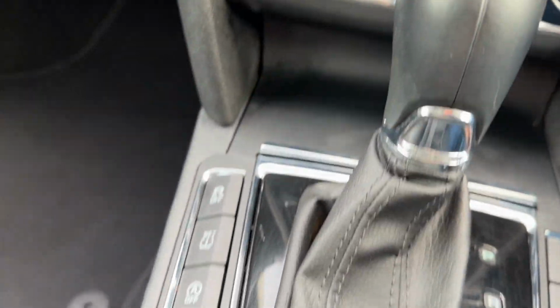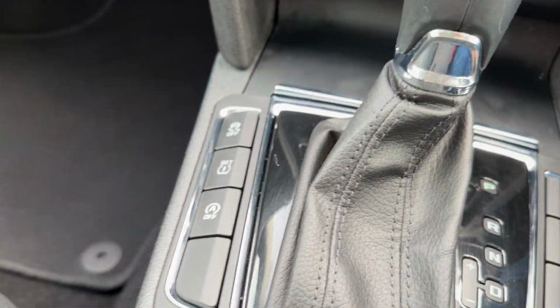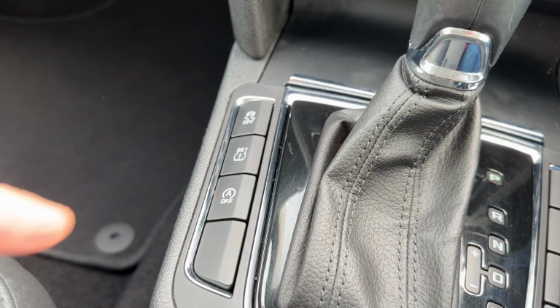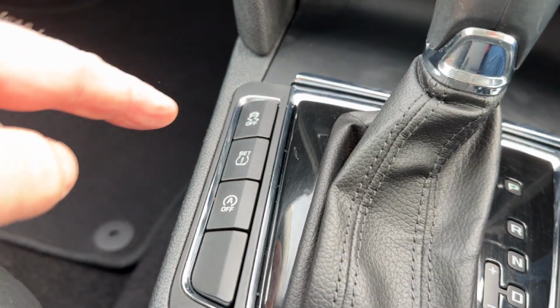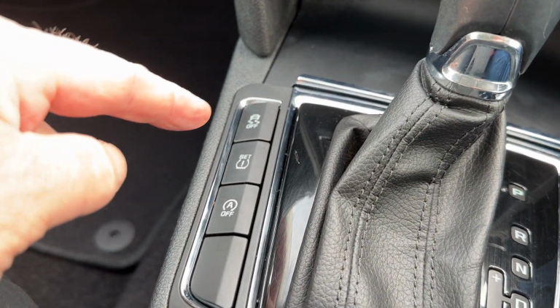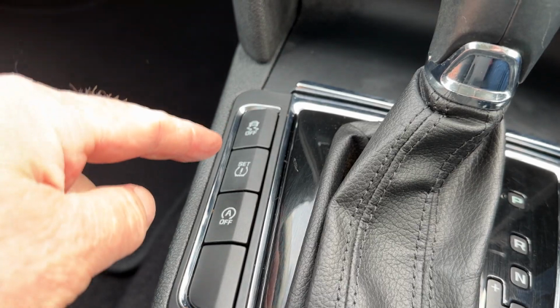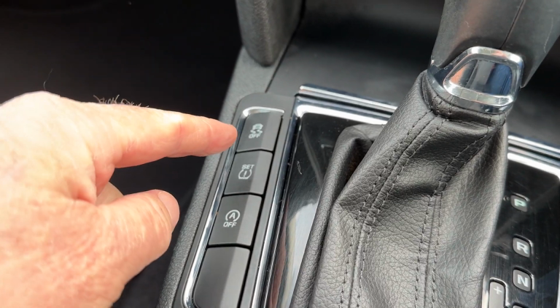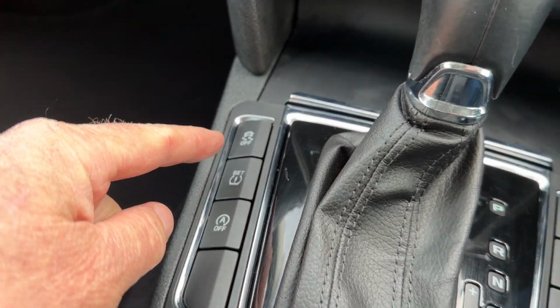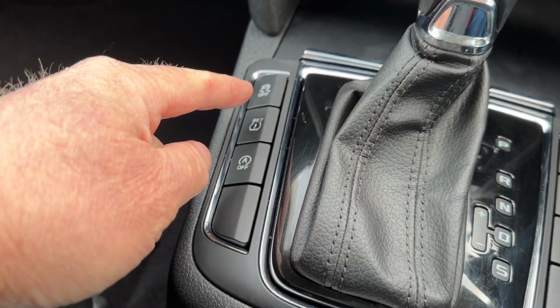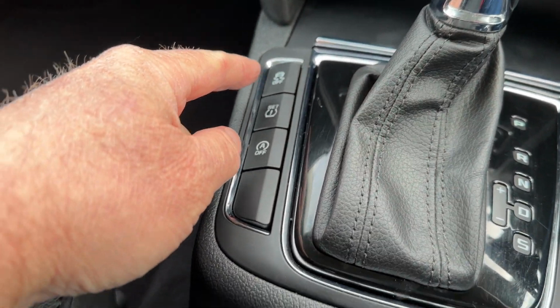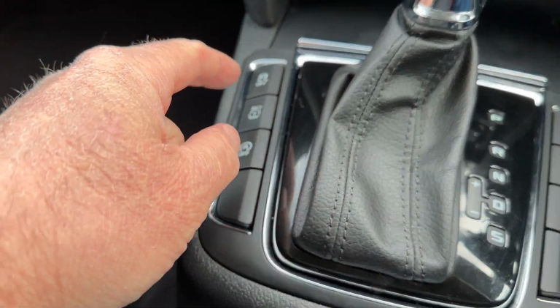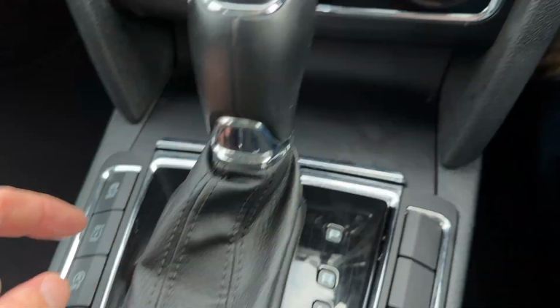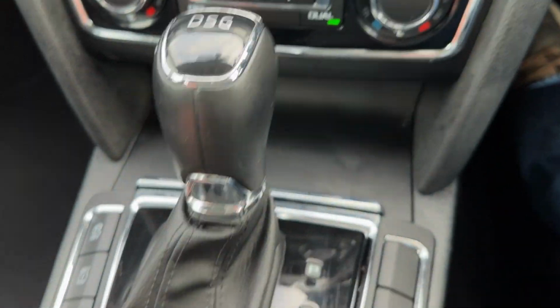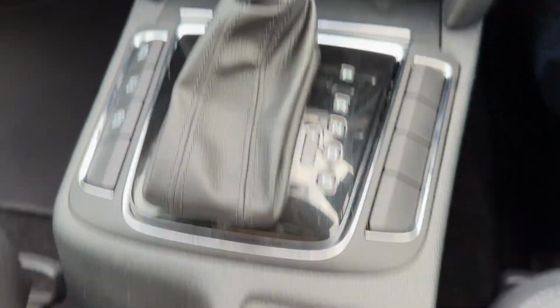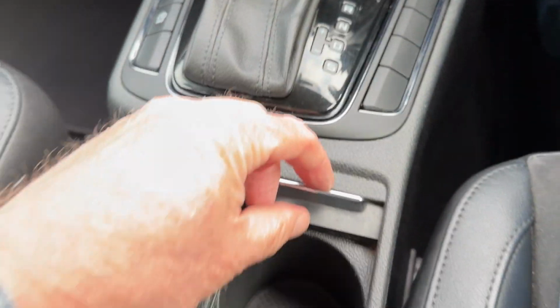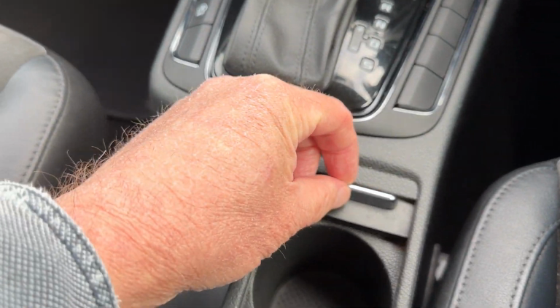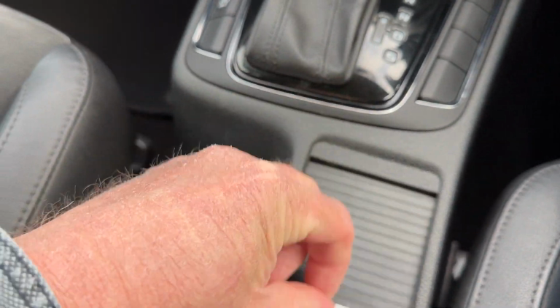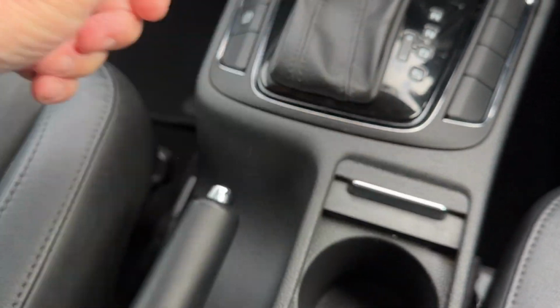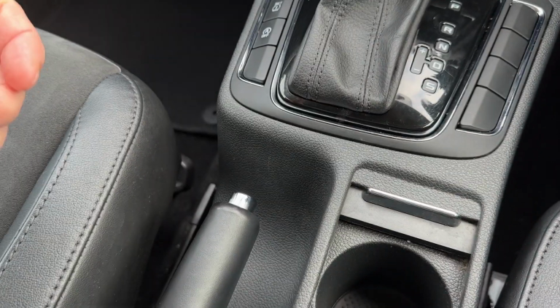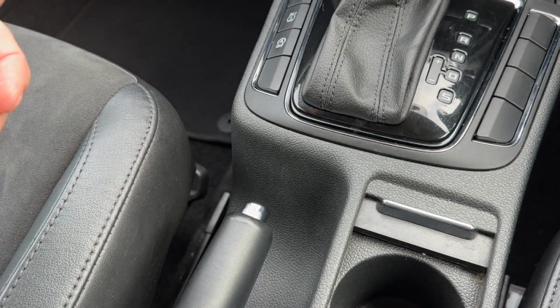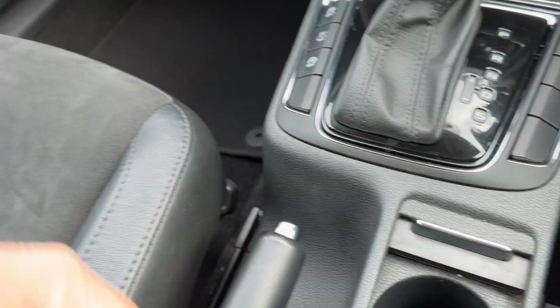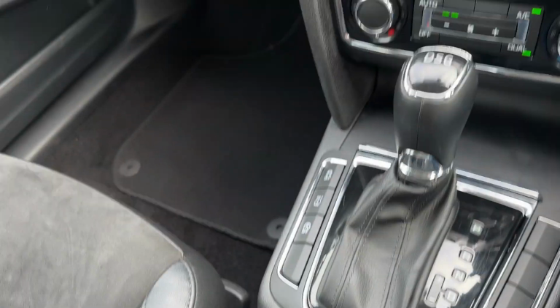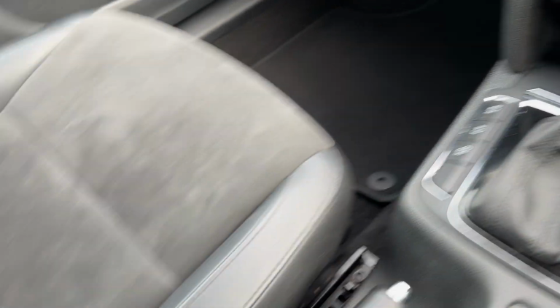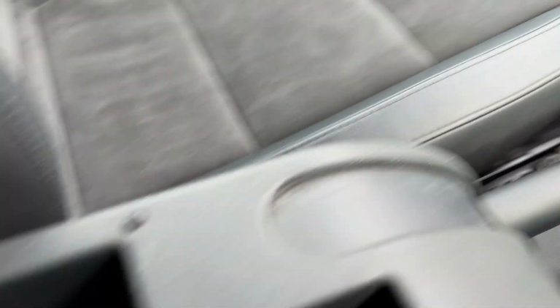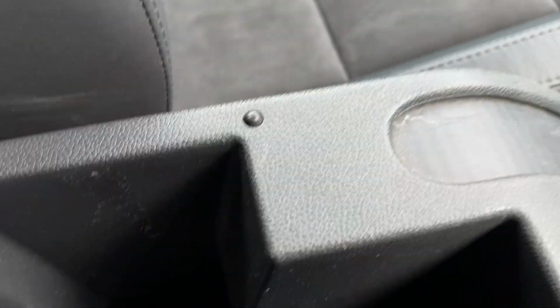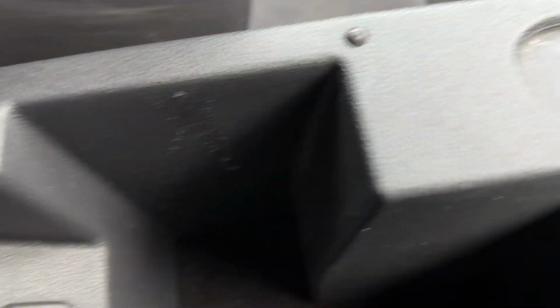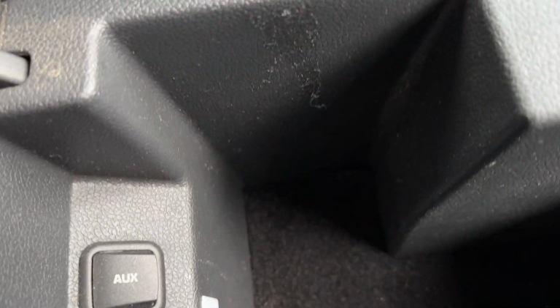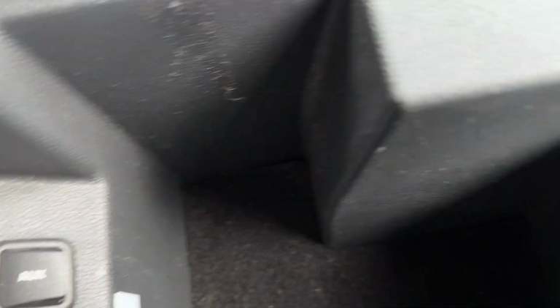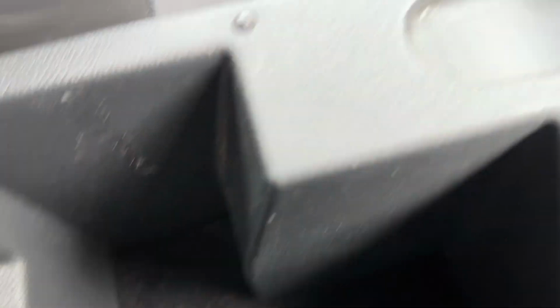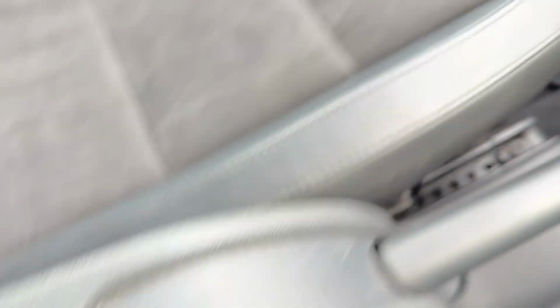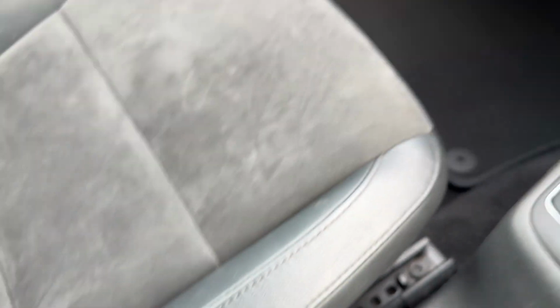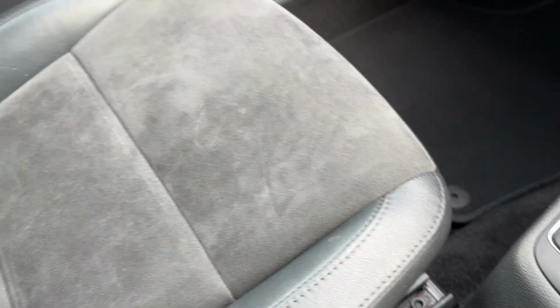We have a flat tyre monitor, start-stop technology, and traction control. We have a covered armrest here and an auxiliary input in the centre armrest.